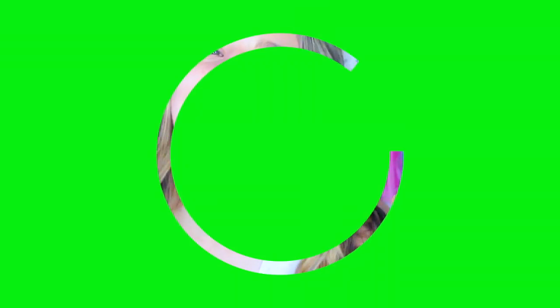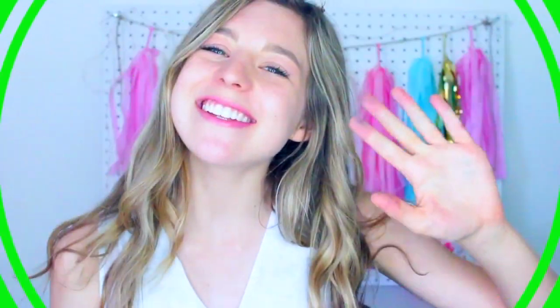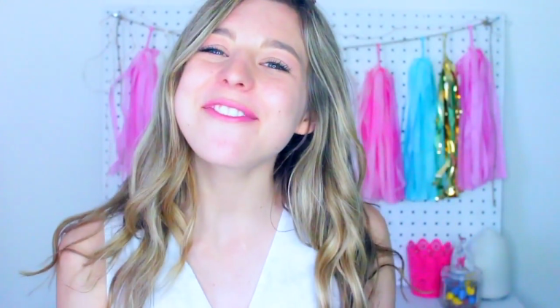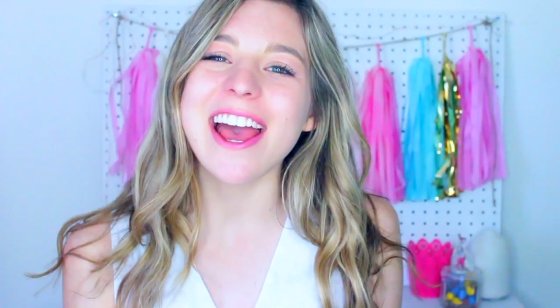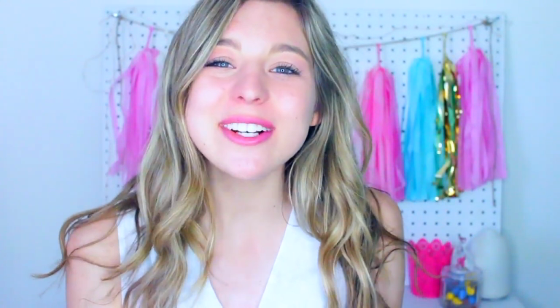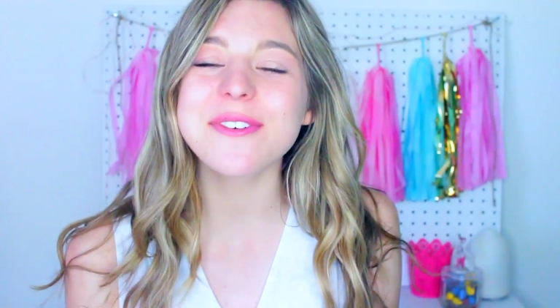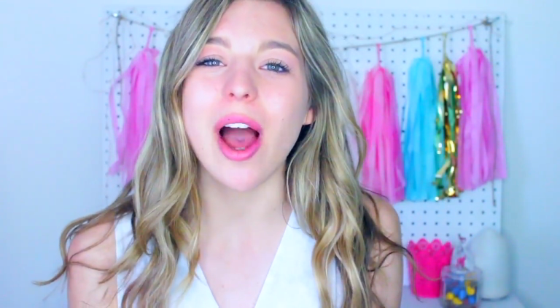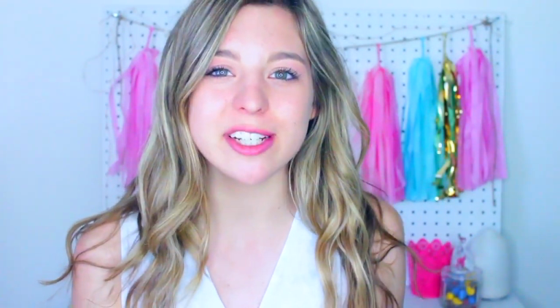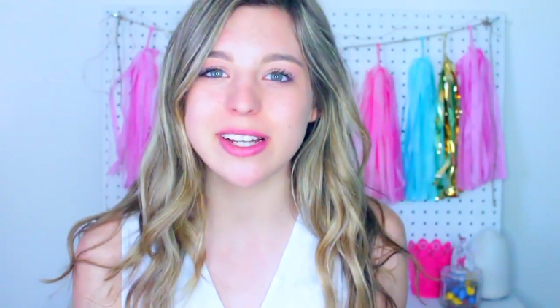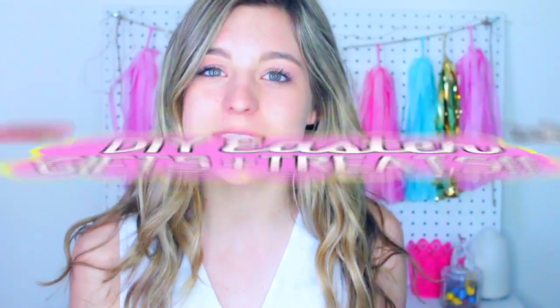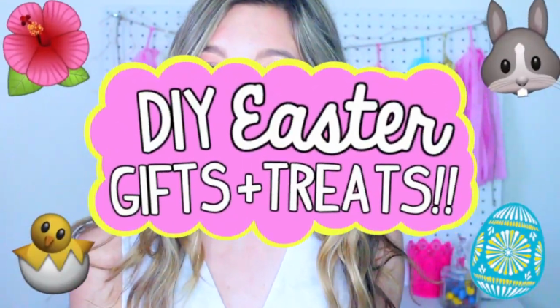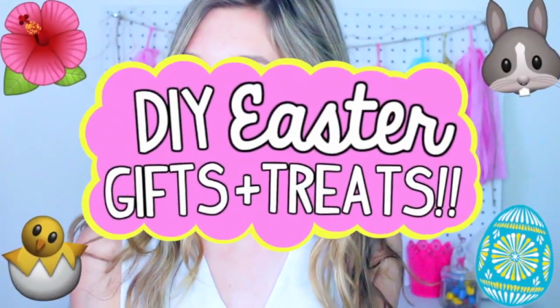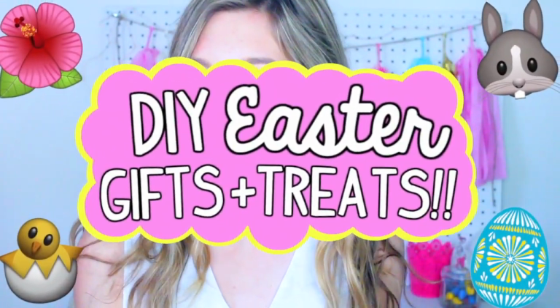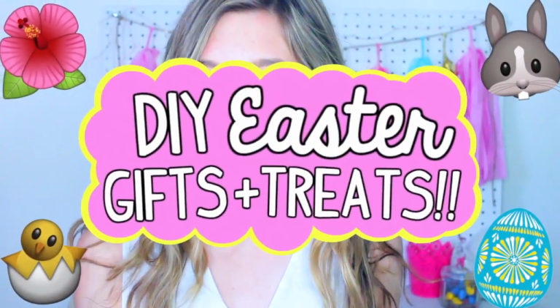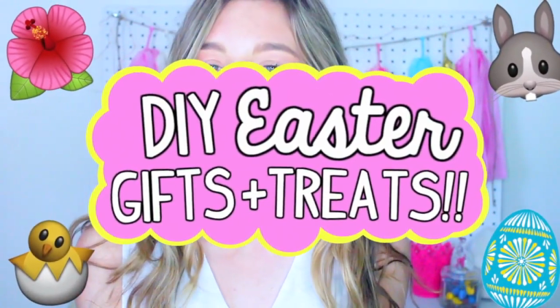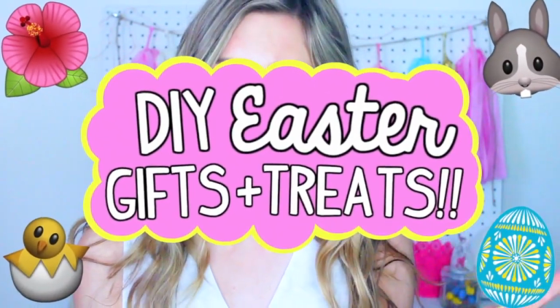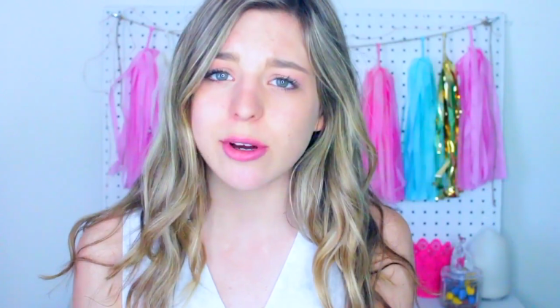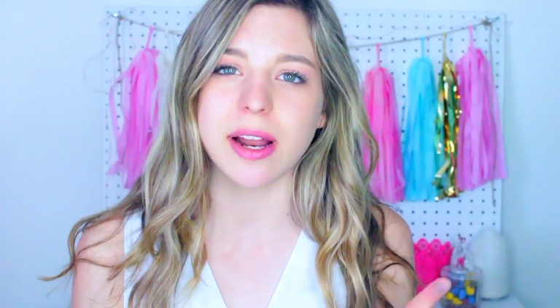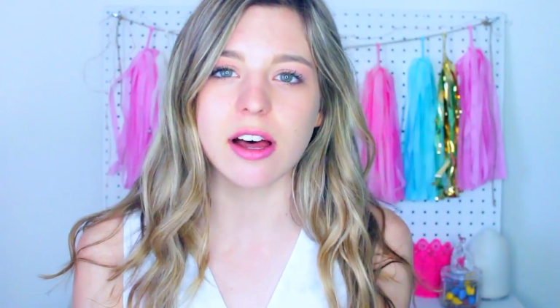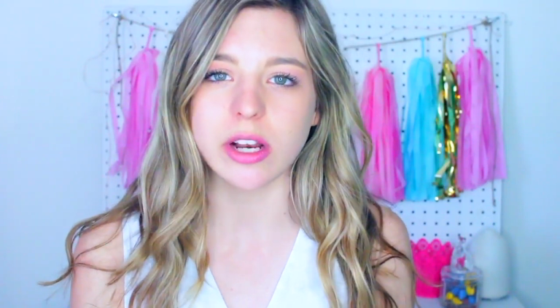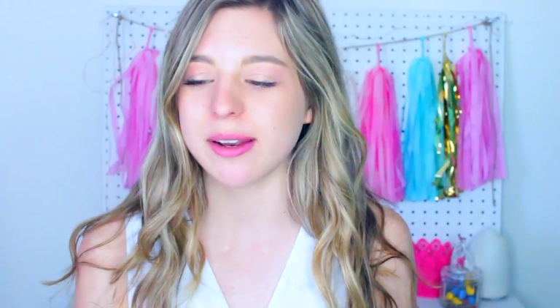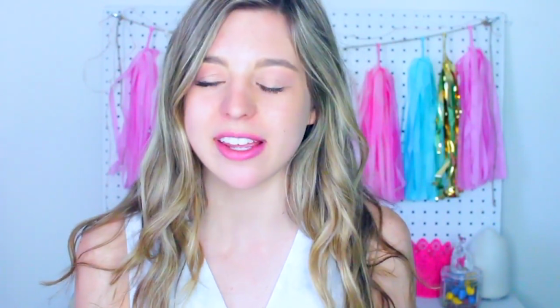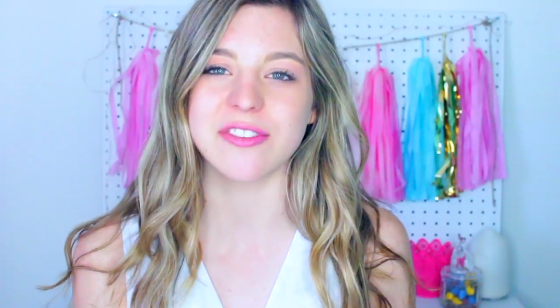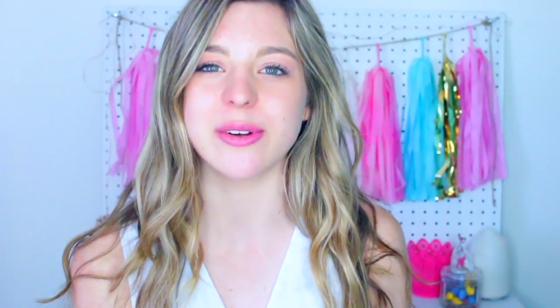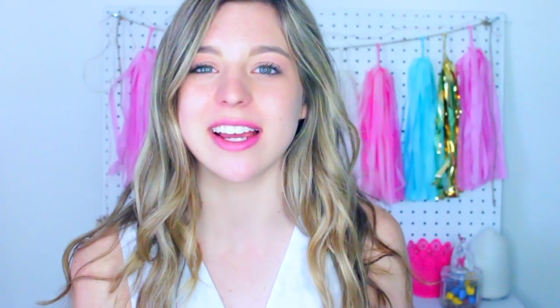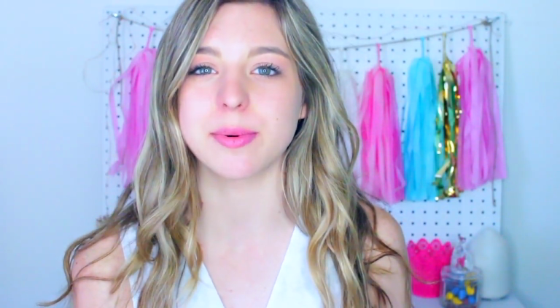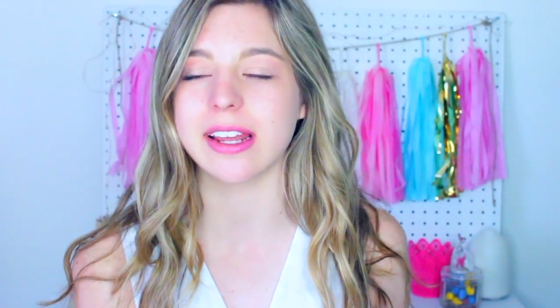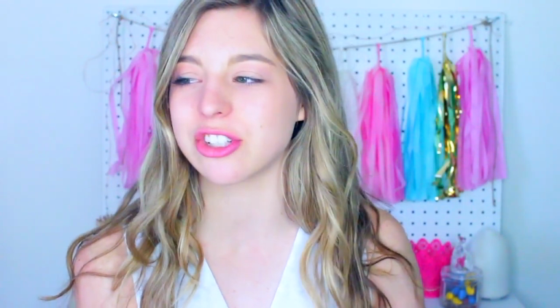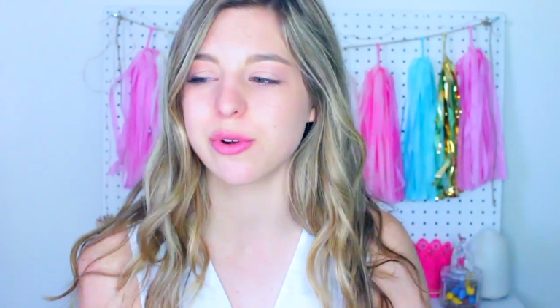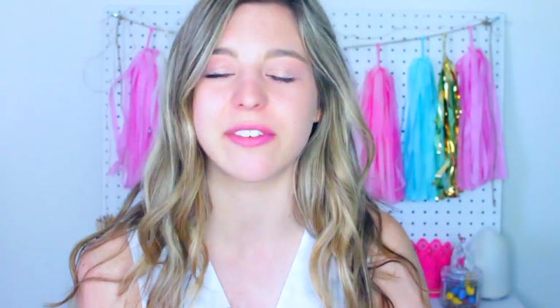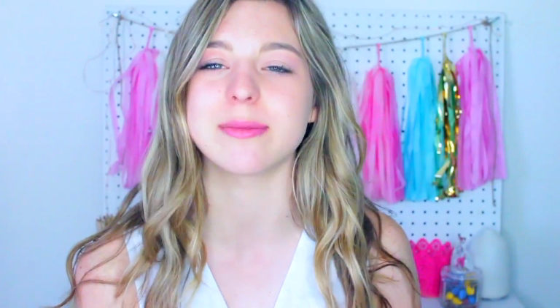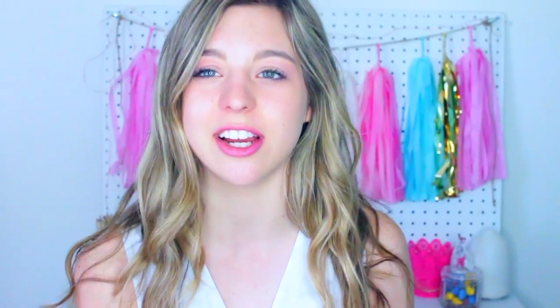Hey guys, it's Sophia, and for today's video I'm going to be doing some DIY Easter gifts and treats. I don't know about you guys, but I love watching and making Easter videos, and spring and Easter is just one of my favorite times of the year.